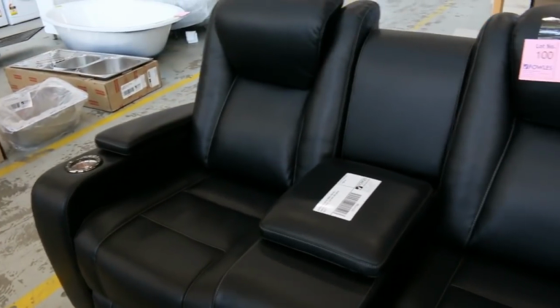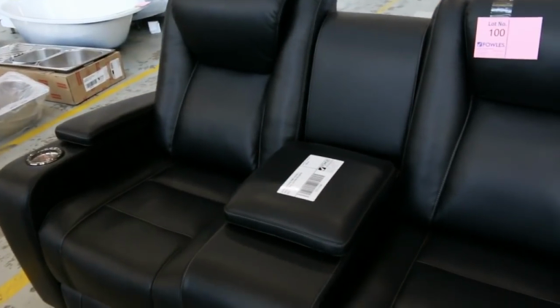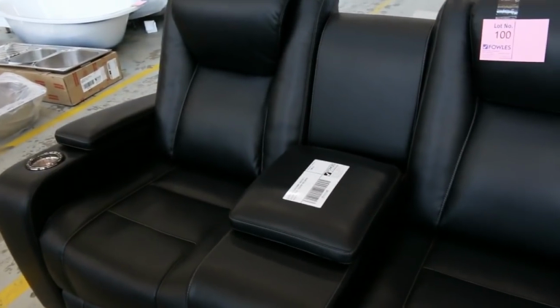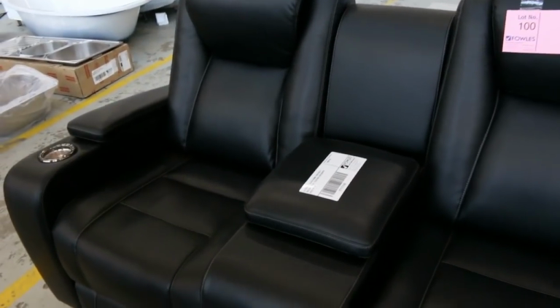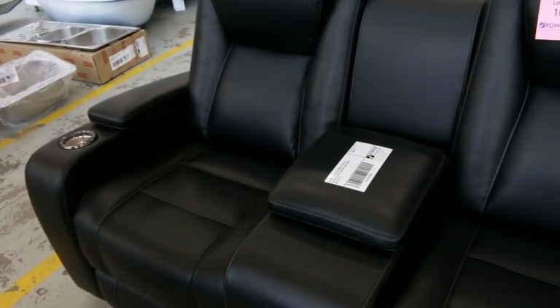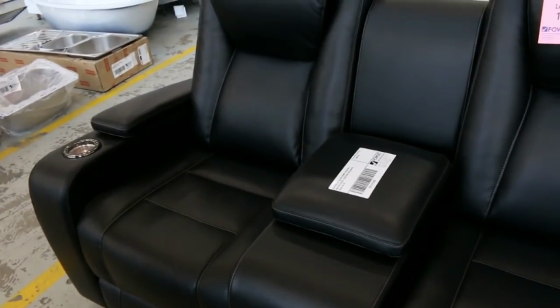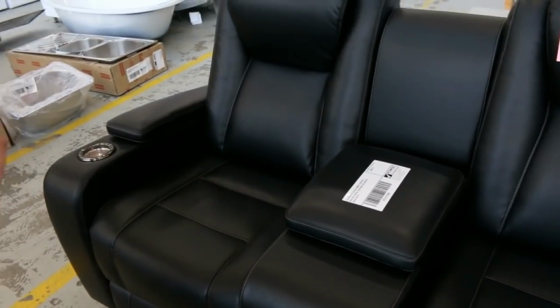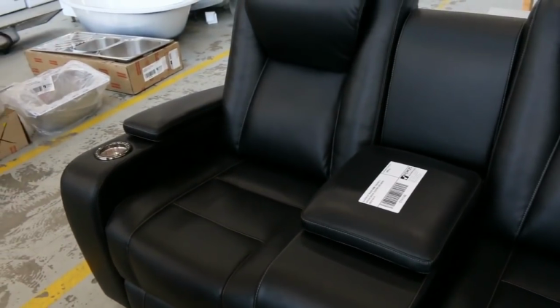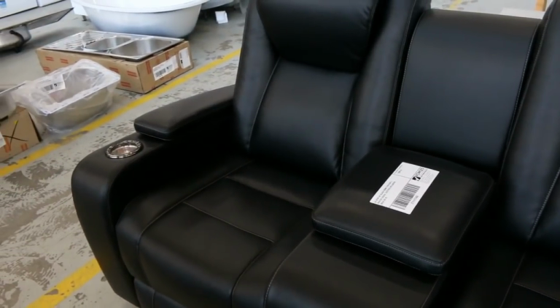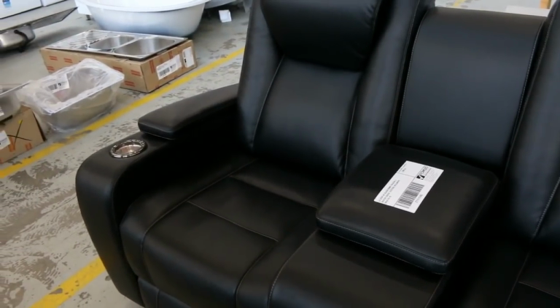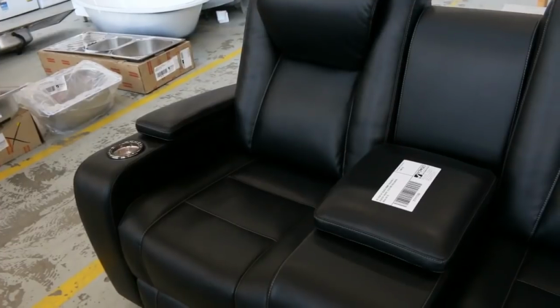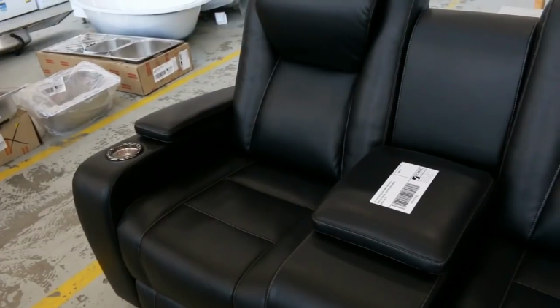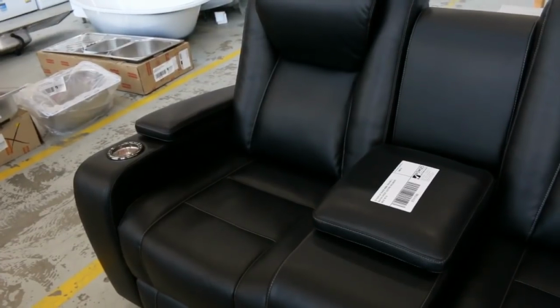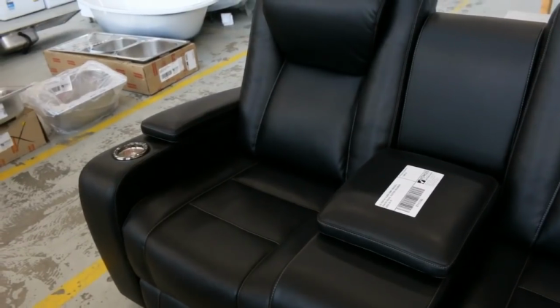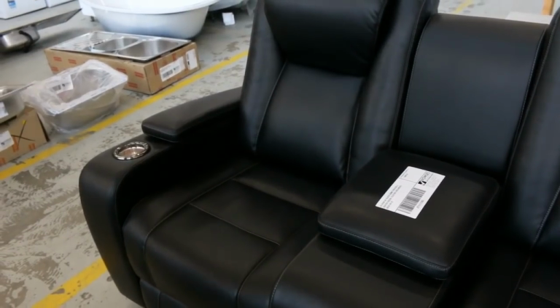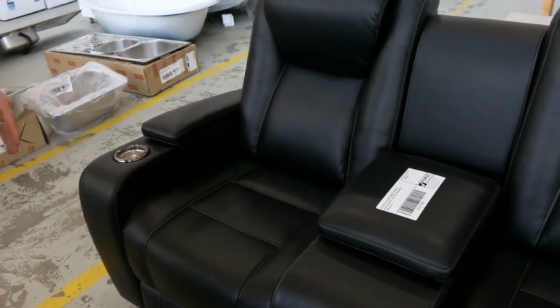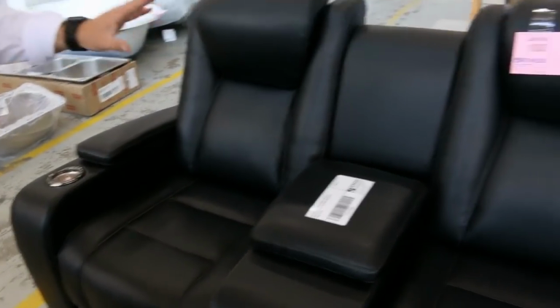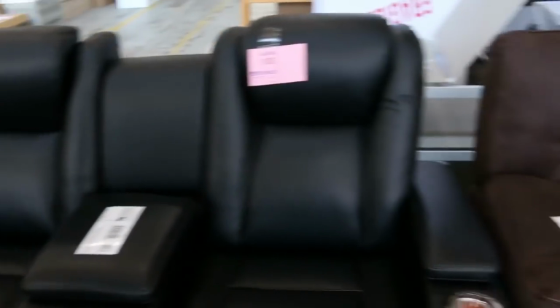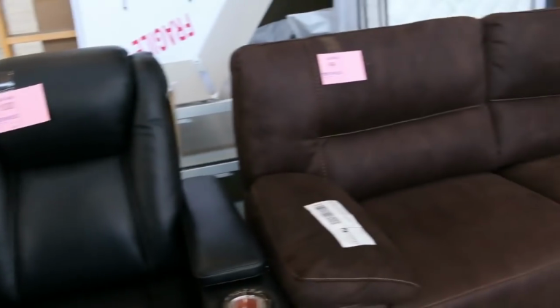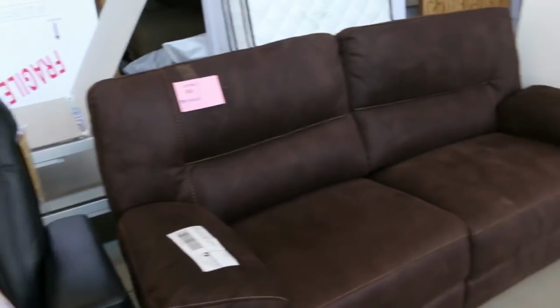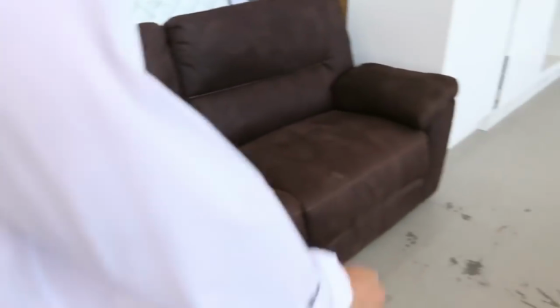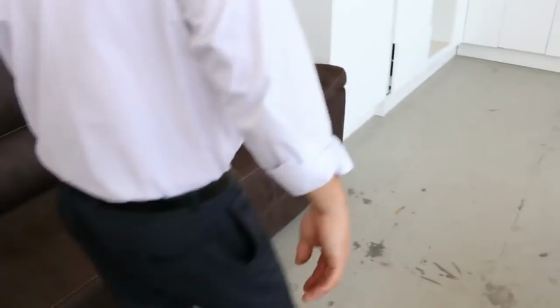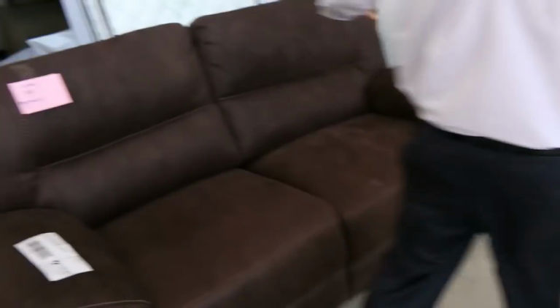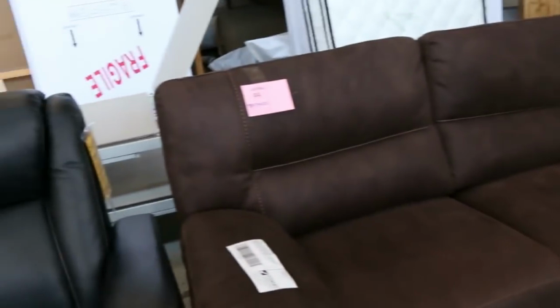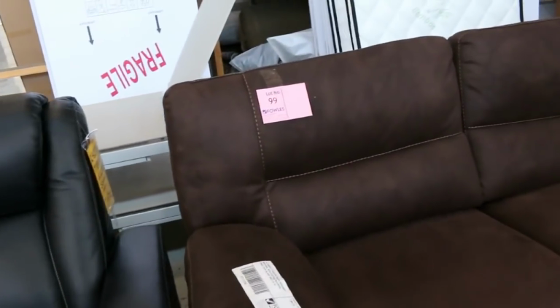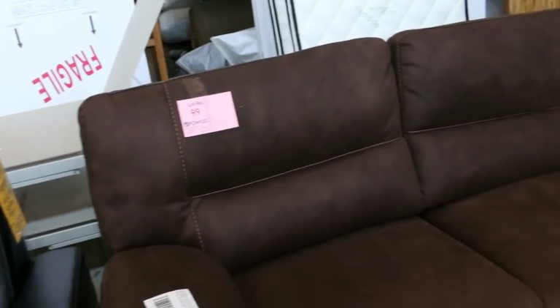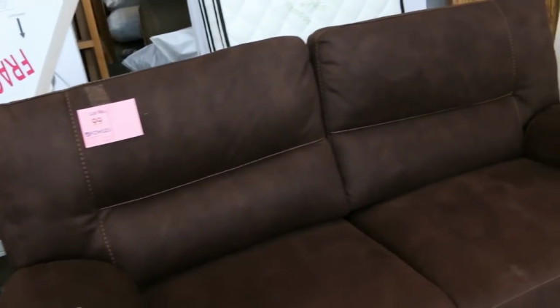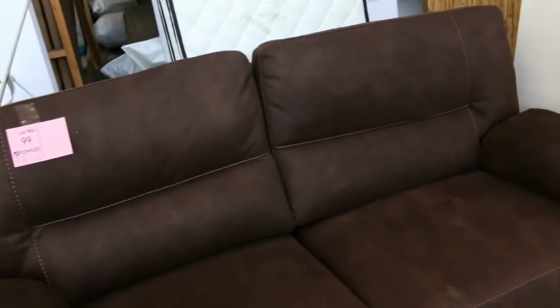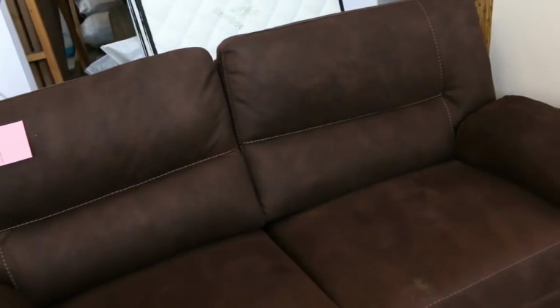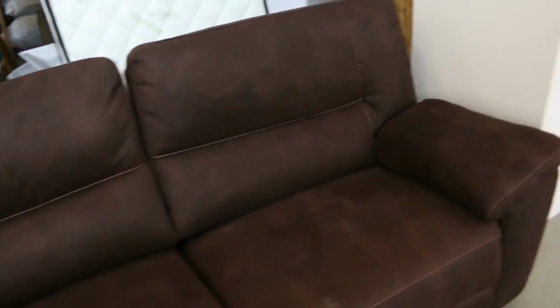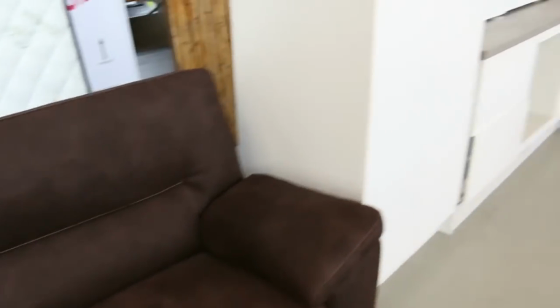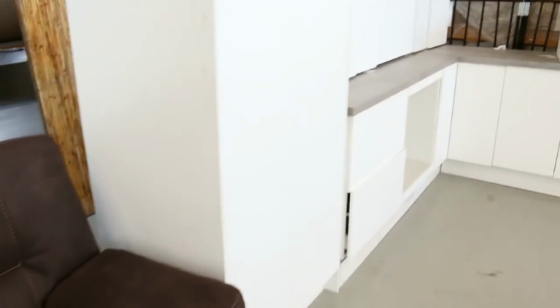It has drink holders and remote holders, and it reclines almost flat, so it's beautiful. Let's get it going for around that $250 mark. There are a couple of other couches I'll show you through the day, but there's some really nice stuff.